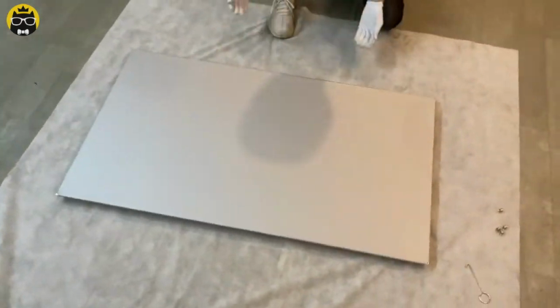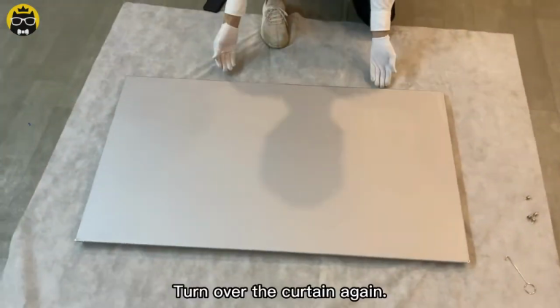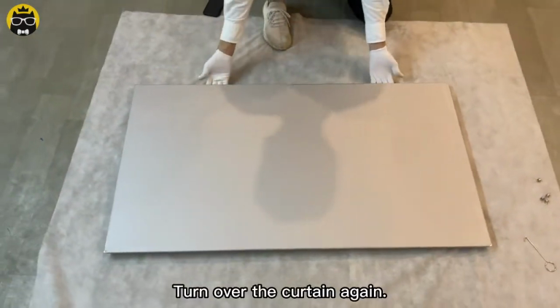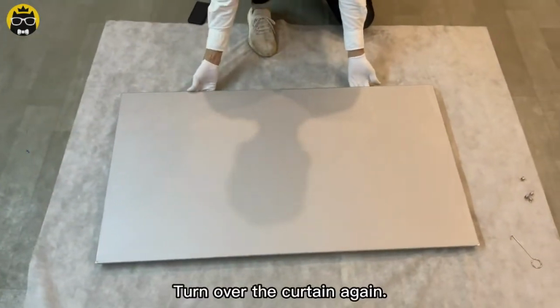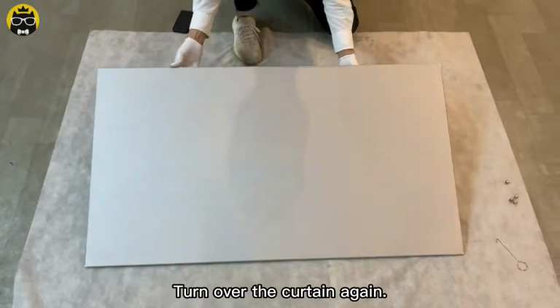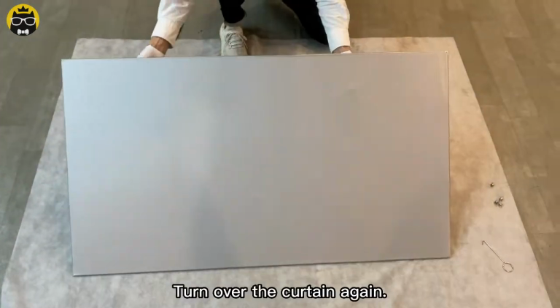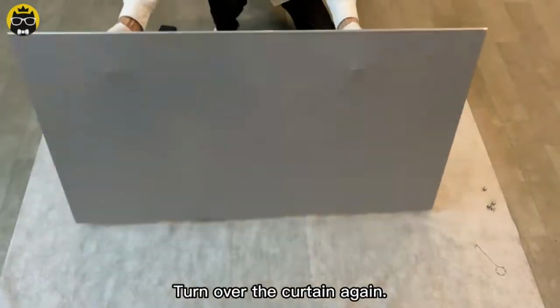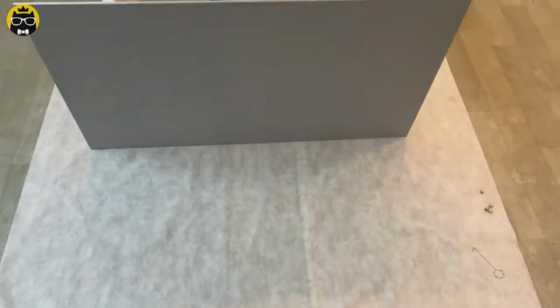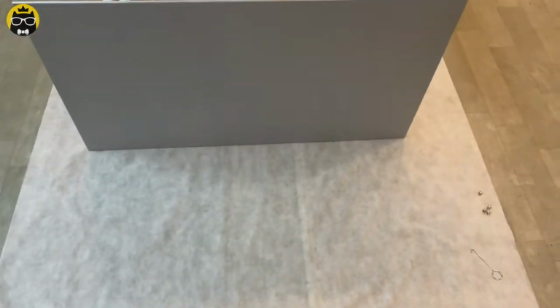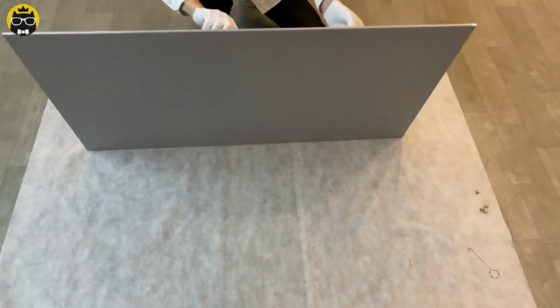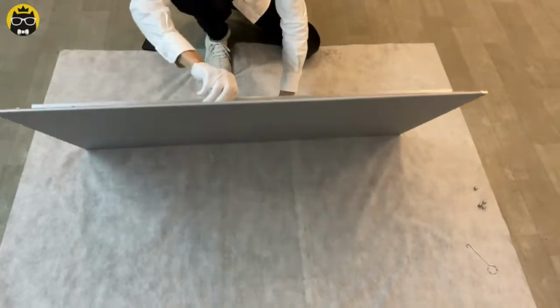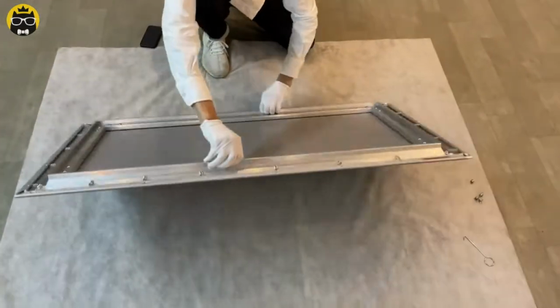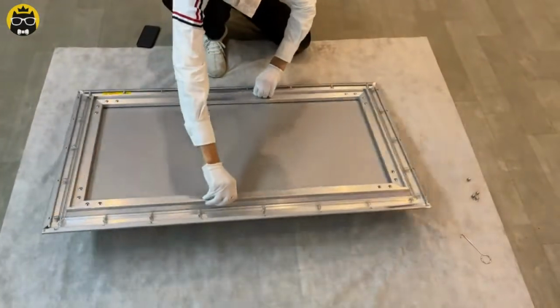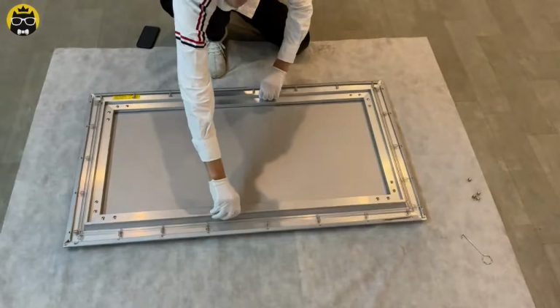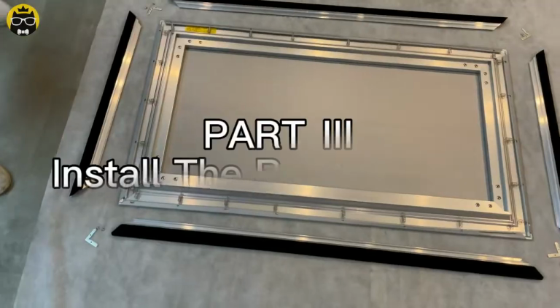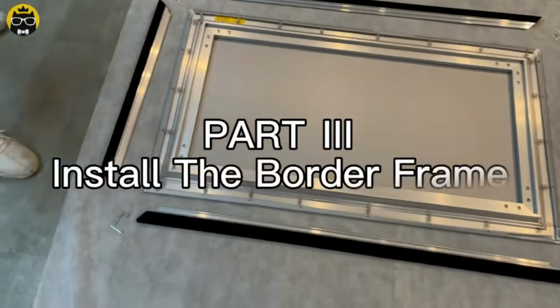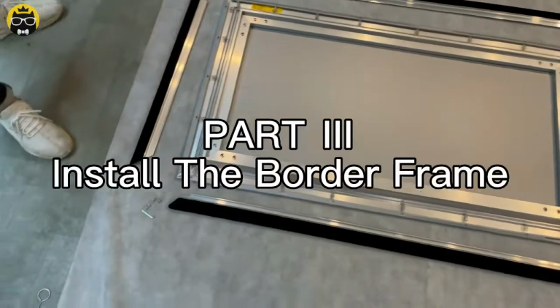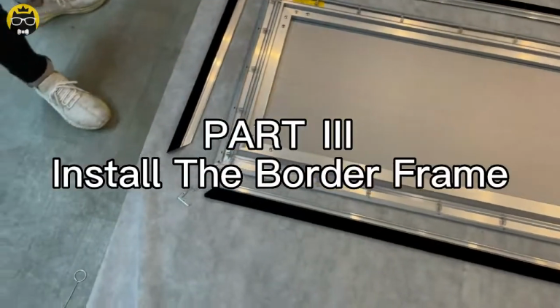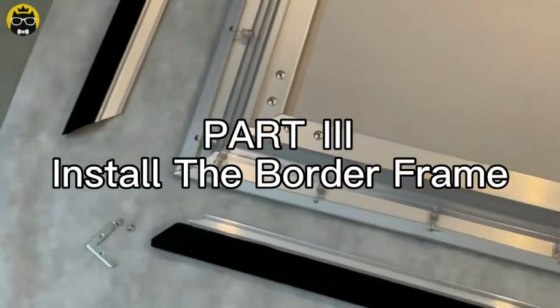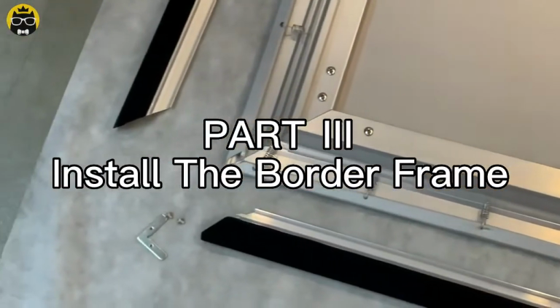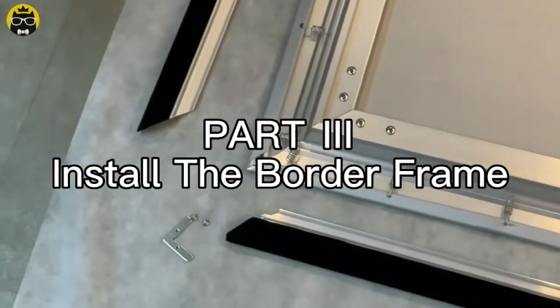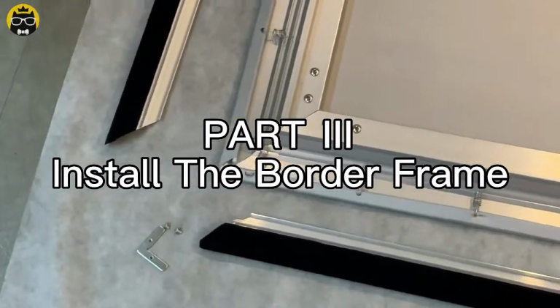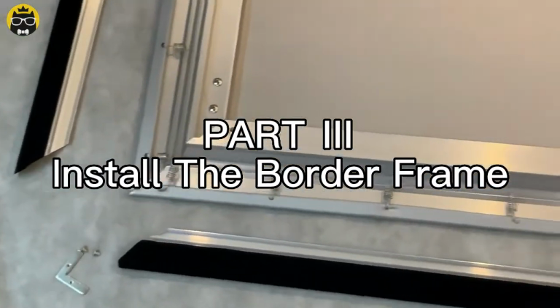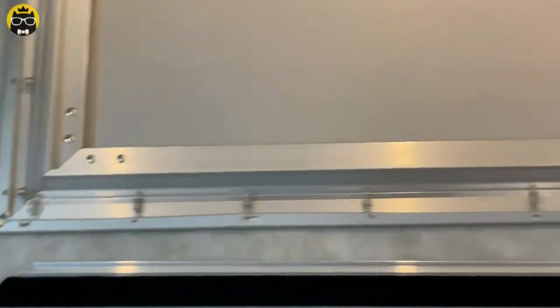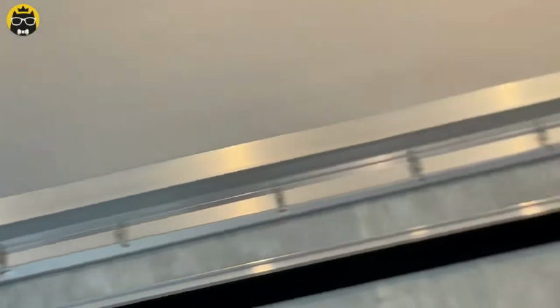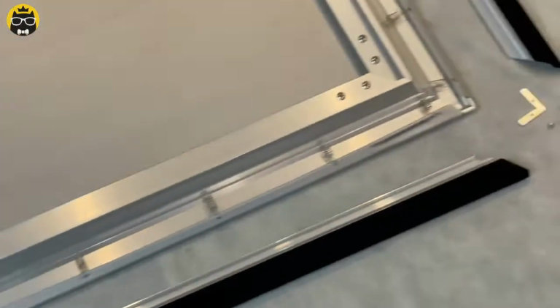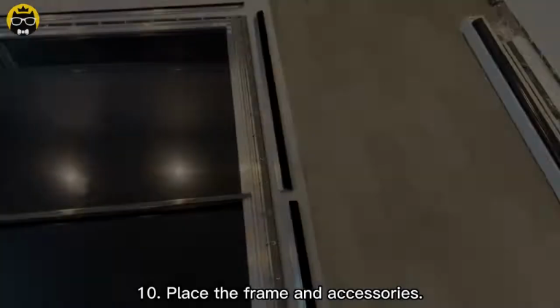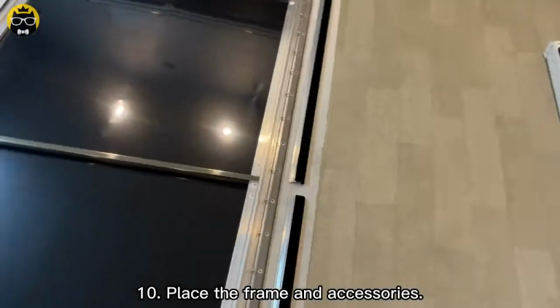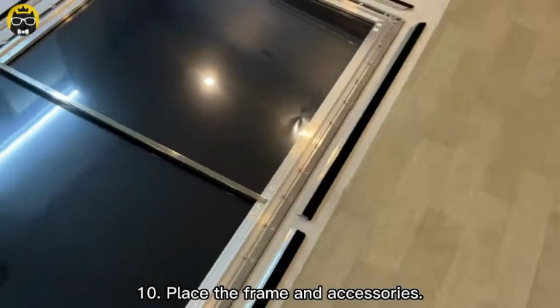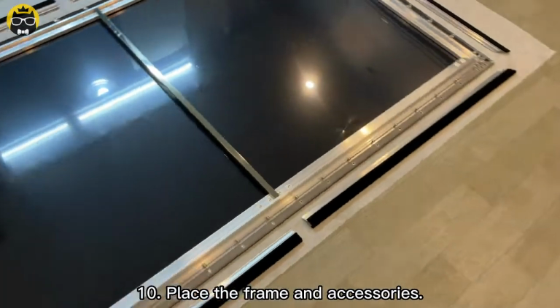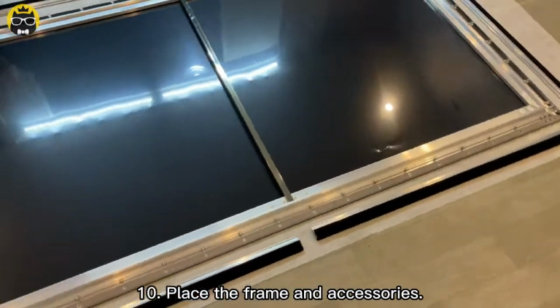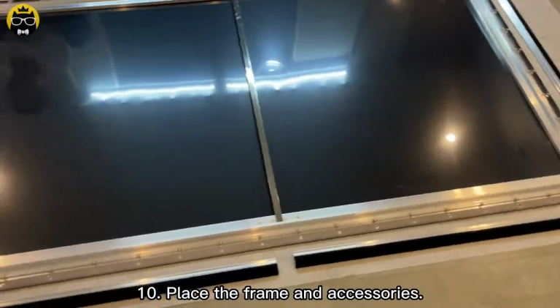Turn over the curtain again. Part 3: Install the border frame. Place the frame and accessories.